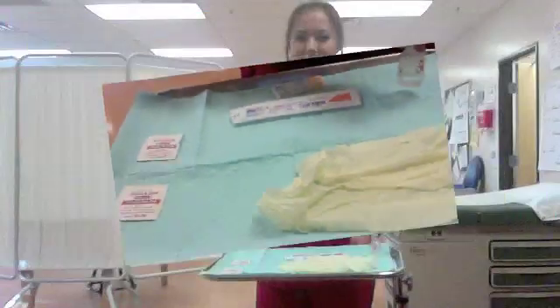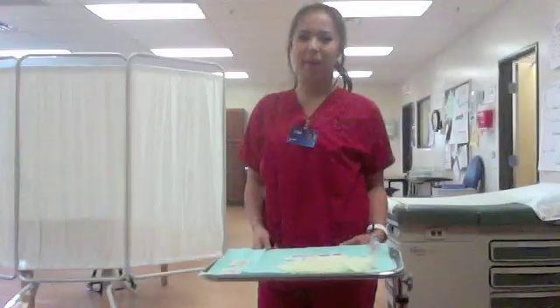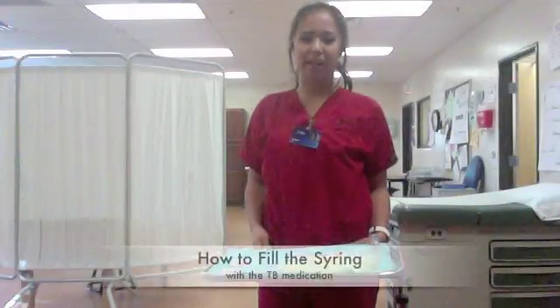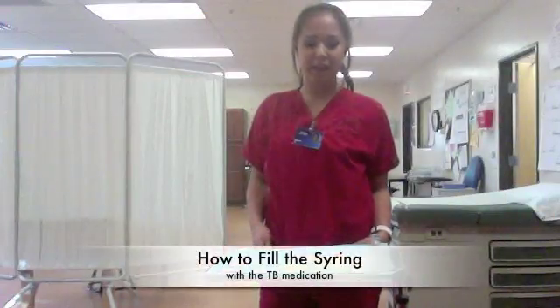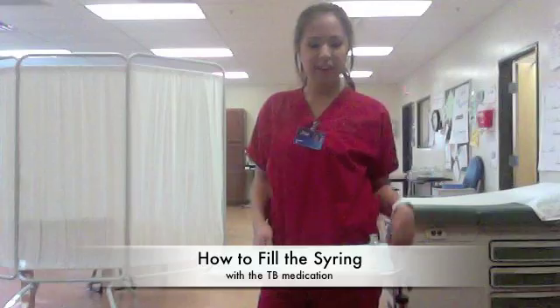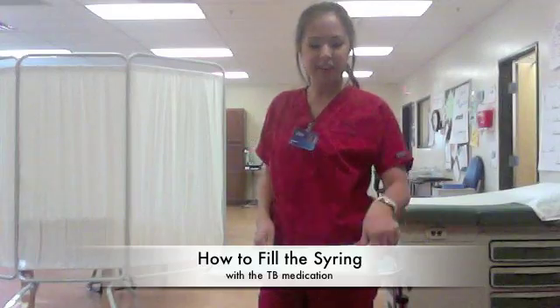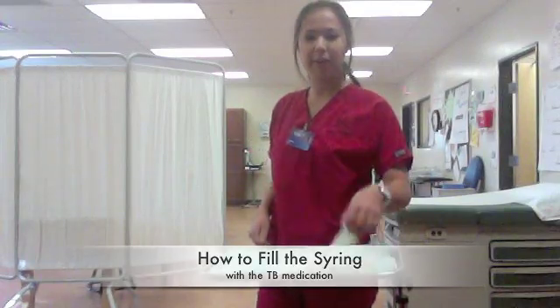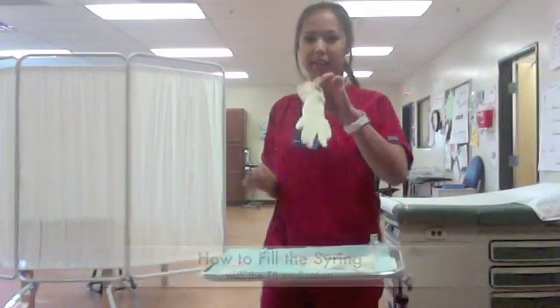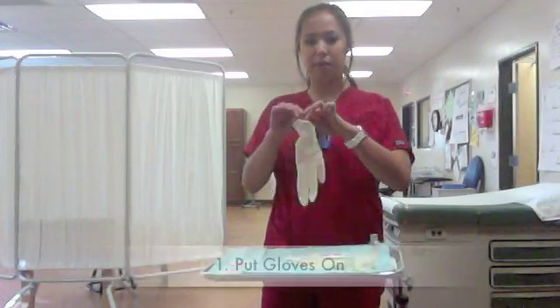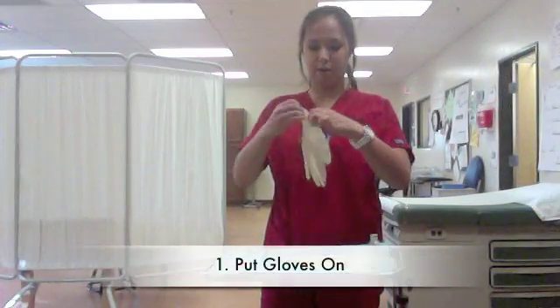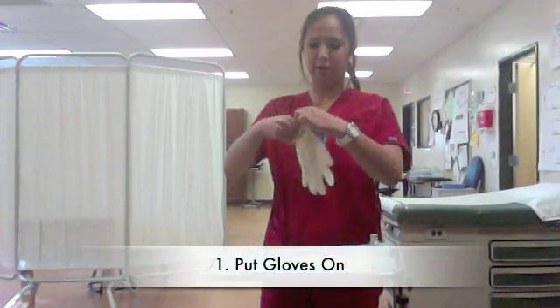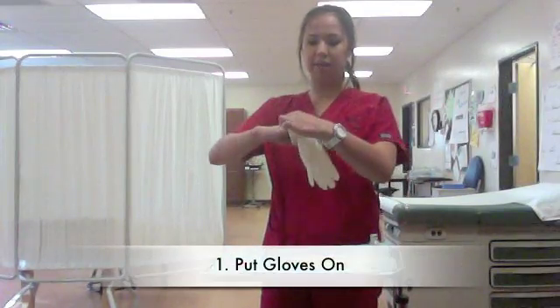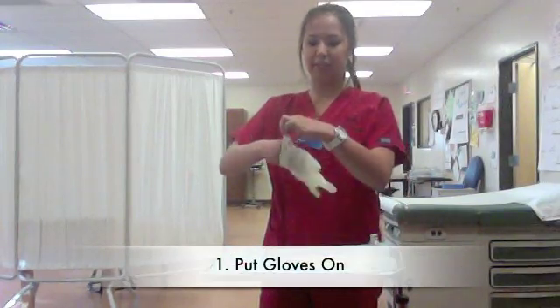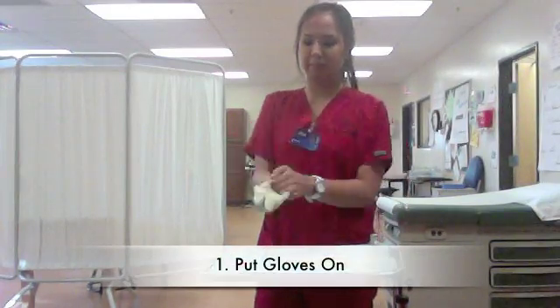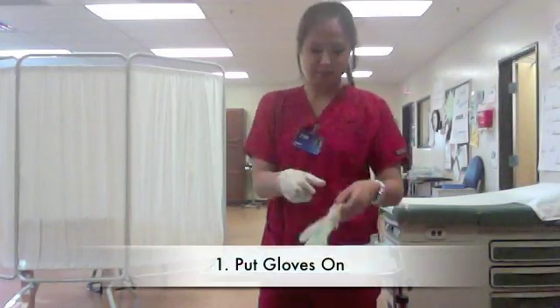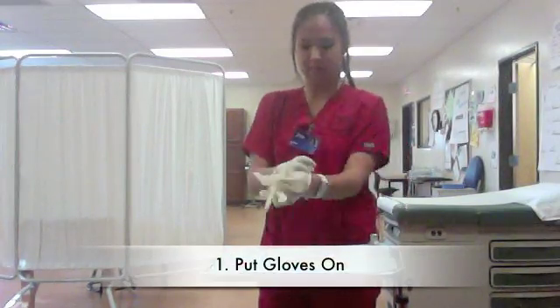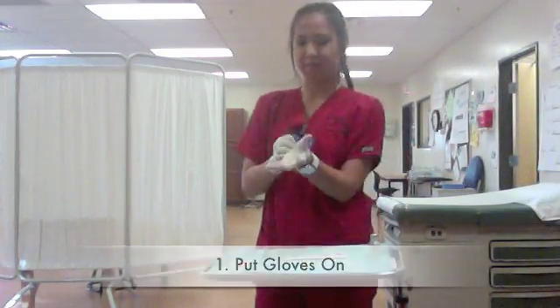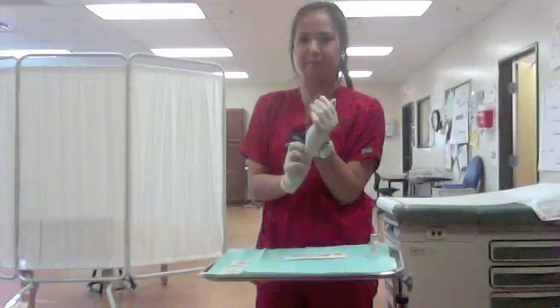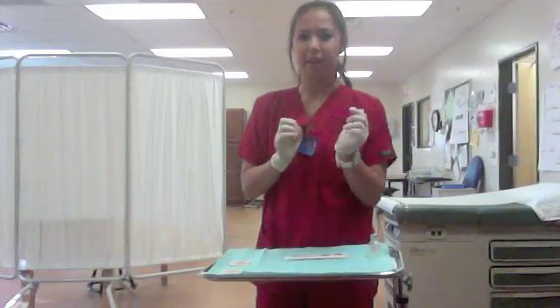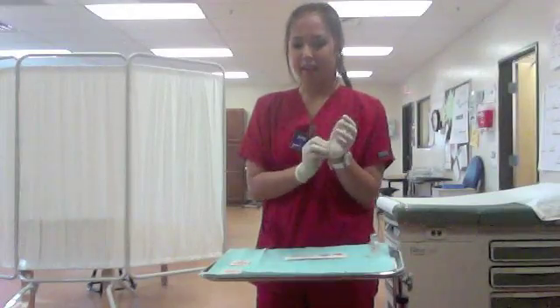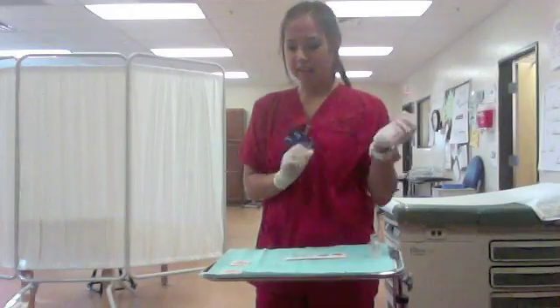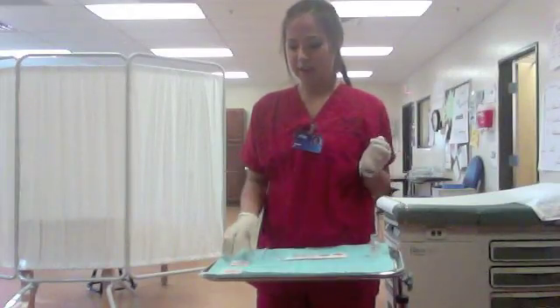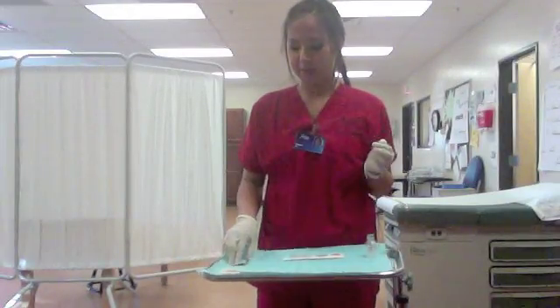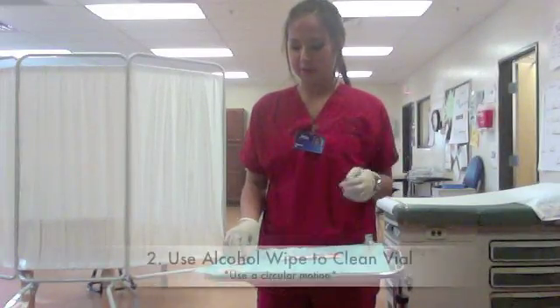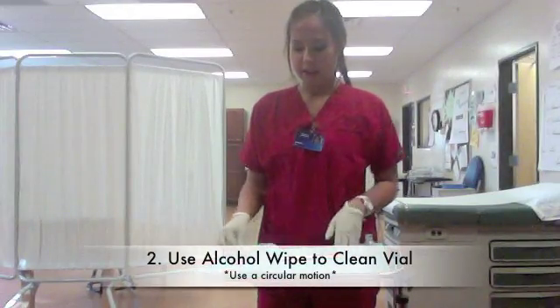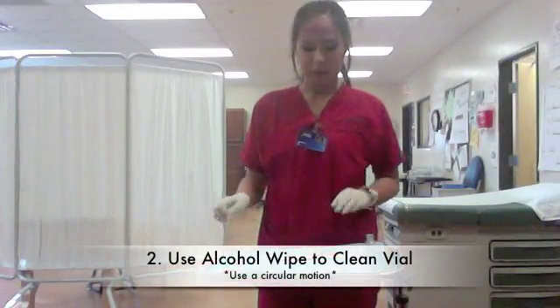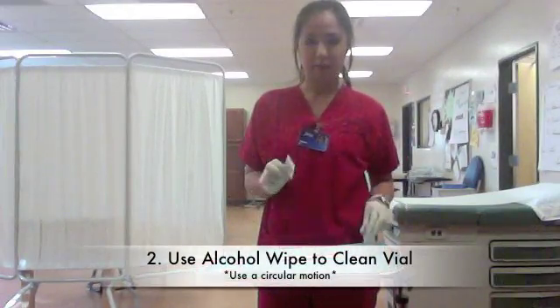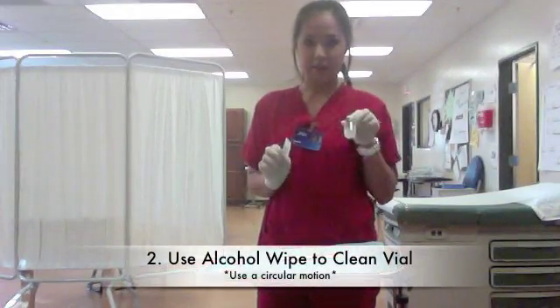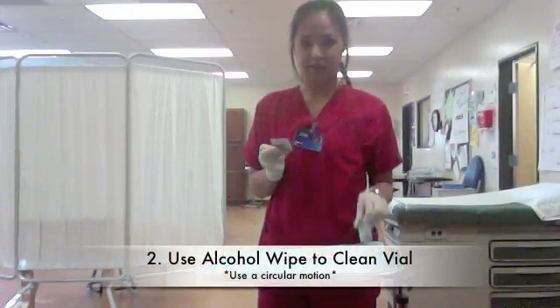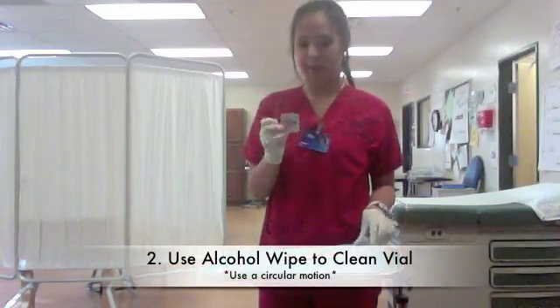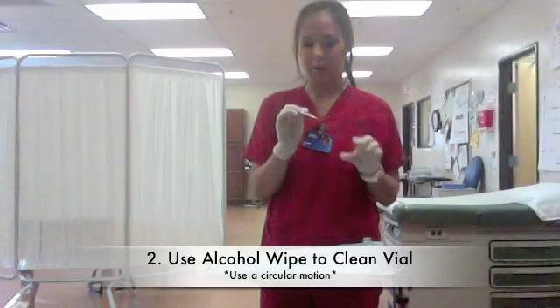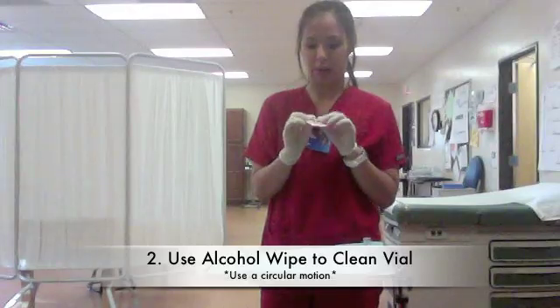On a TB test, the first thing you need to do is to put on your gloves. The next thing you'll have to do is wipe your vial with an alcohol wipe.